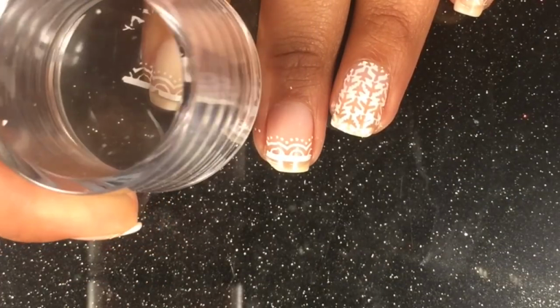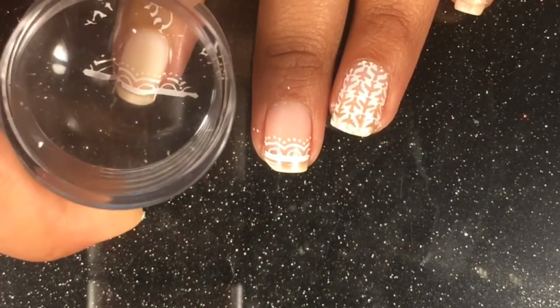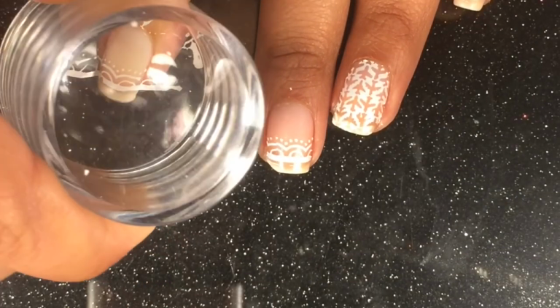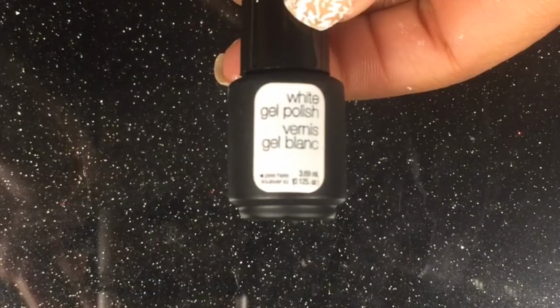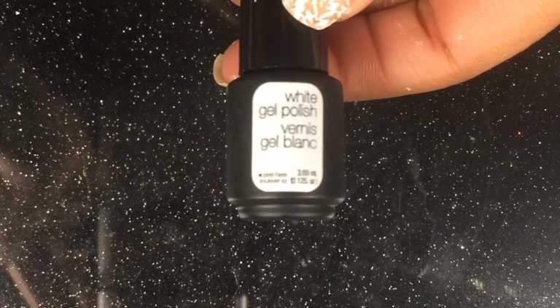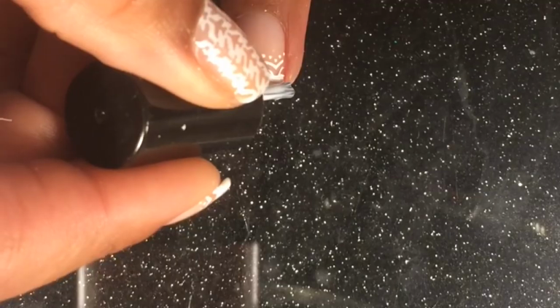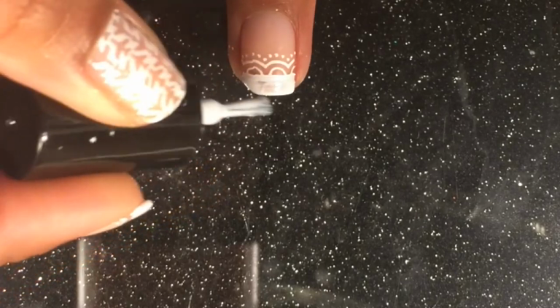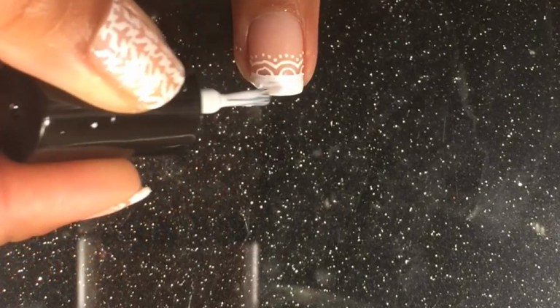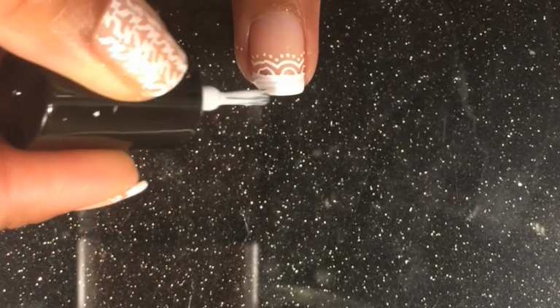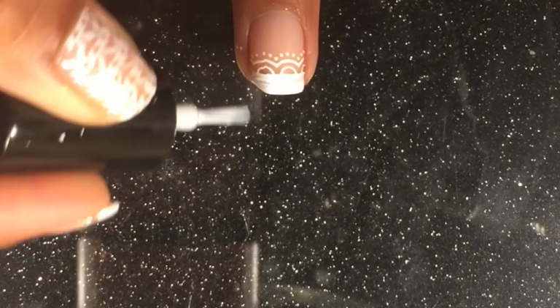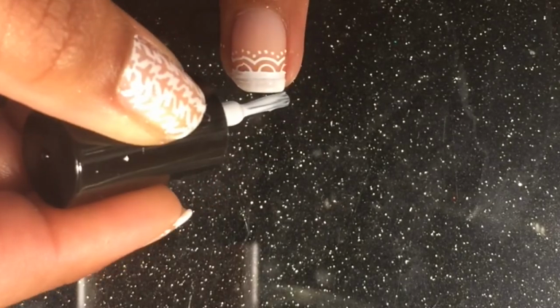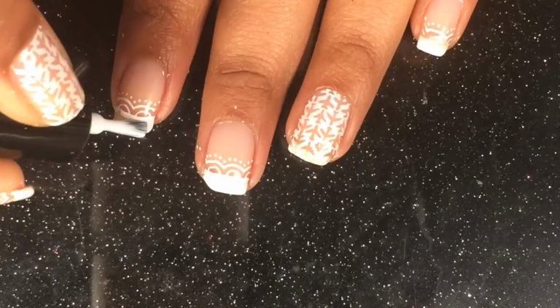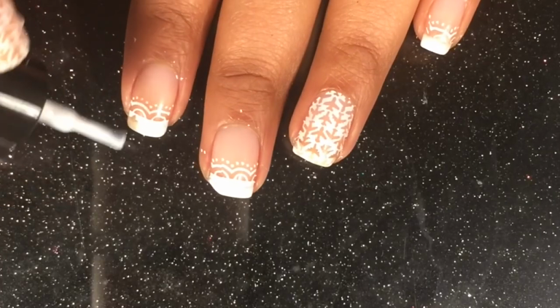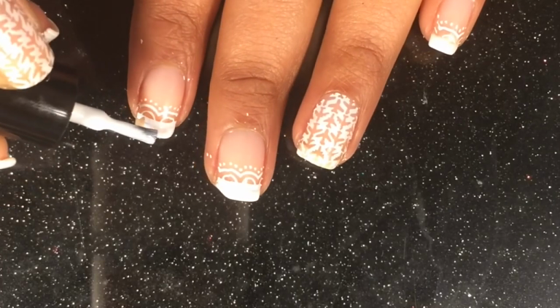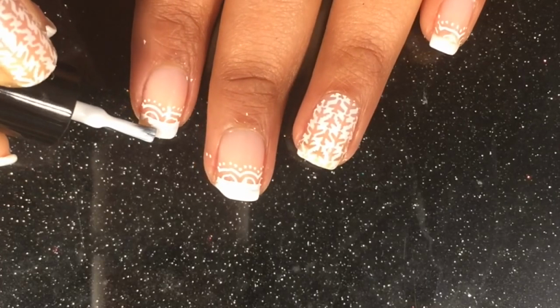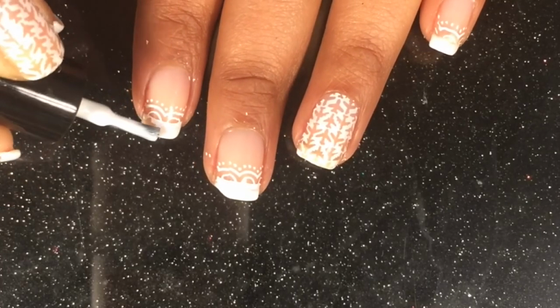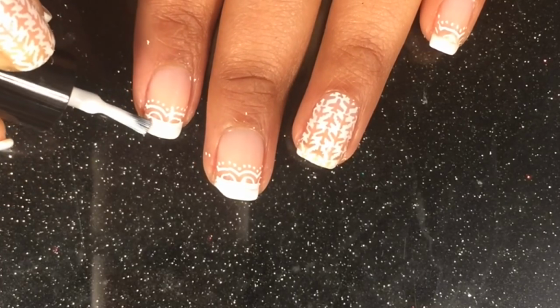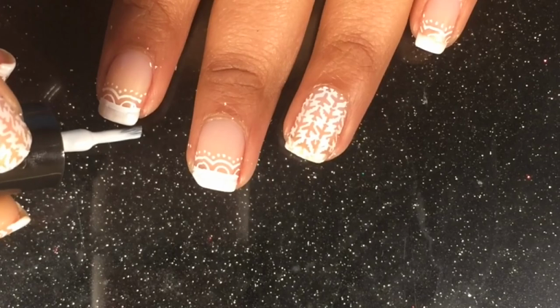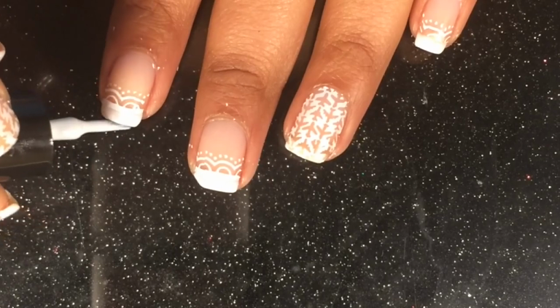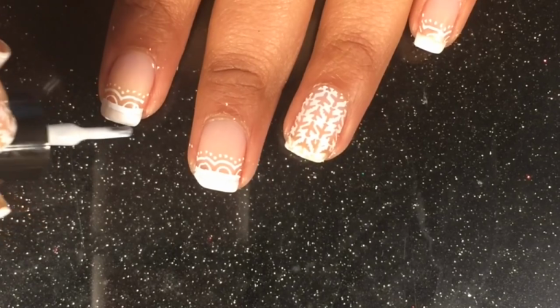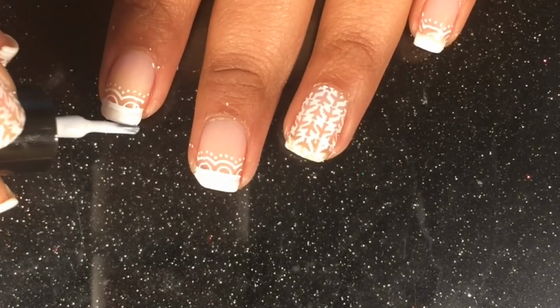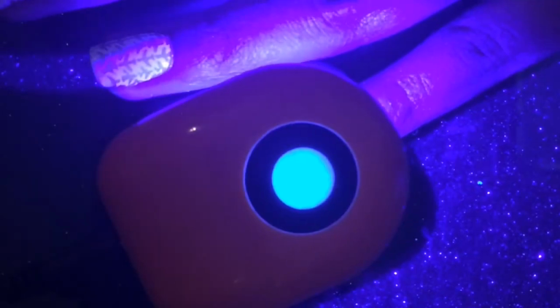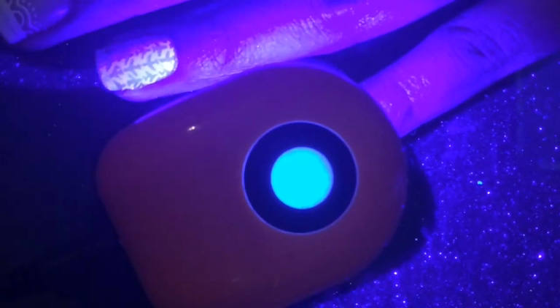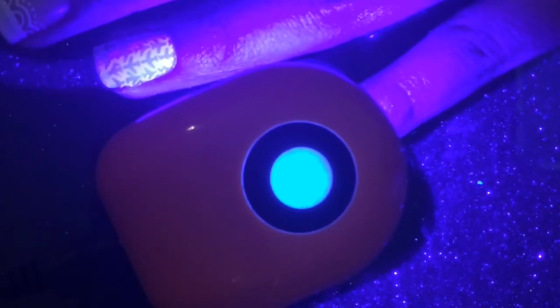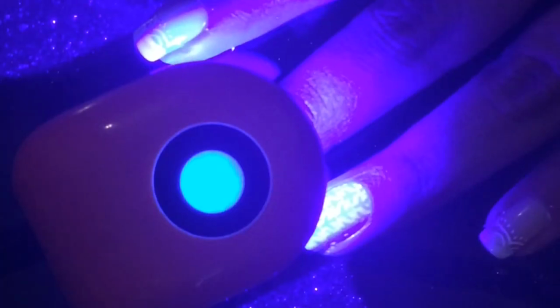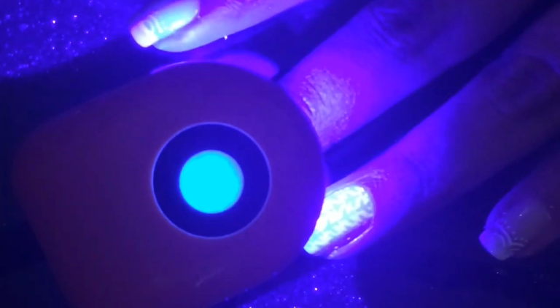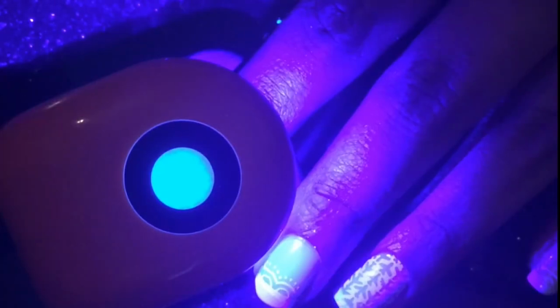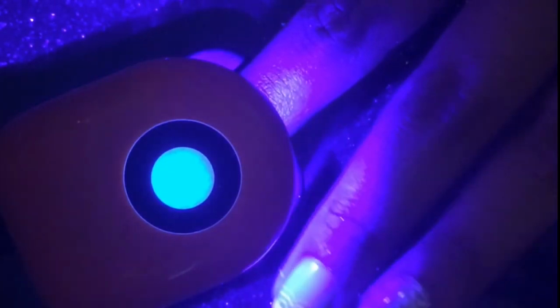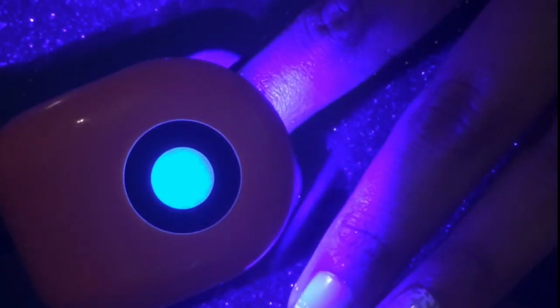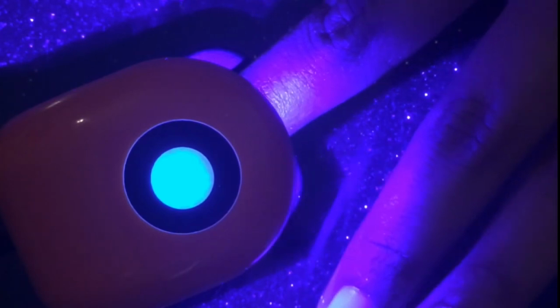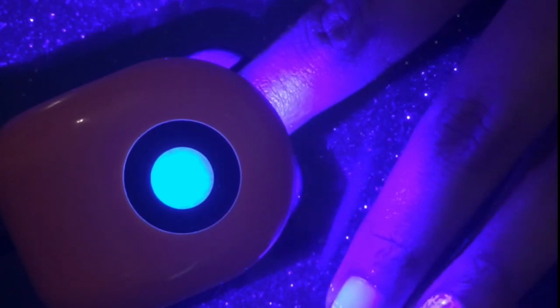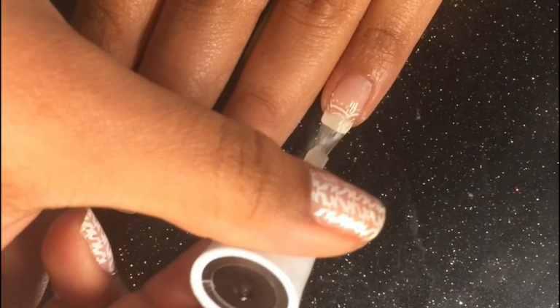Now I'll be using the white gel polish just to finish up the French tip, and of course I will proceed and start putting them under the LED light.